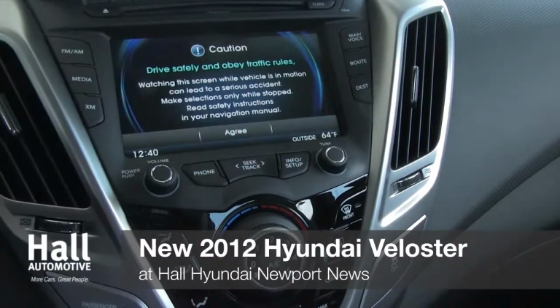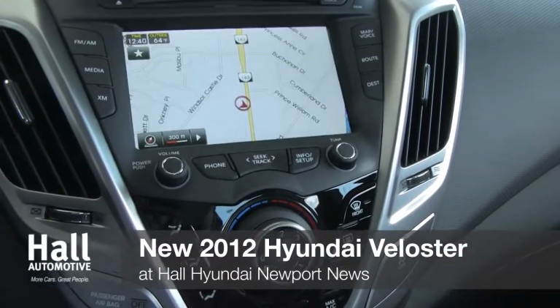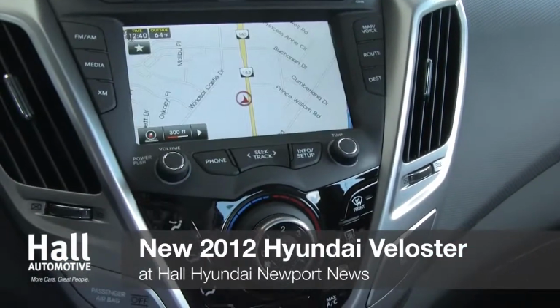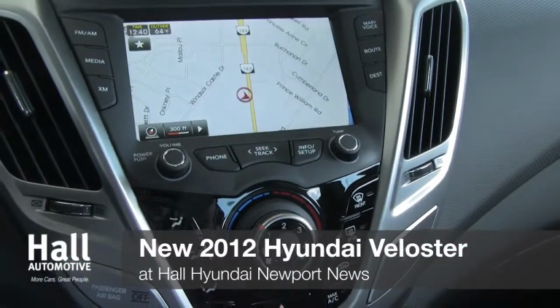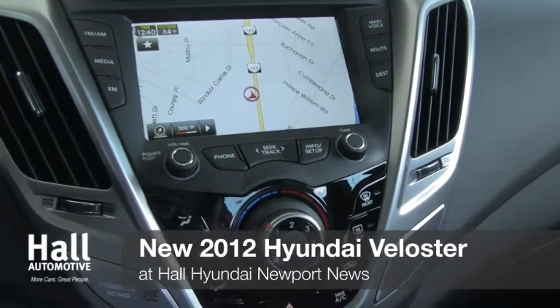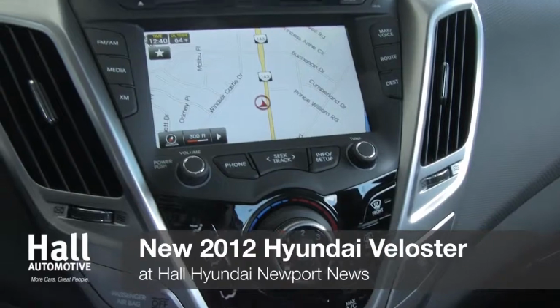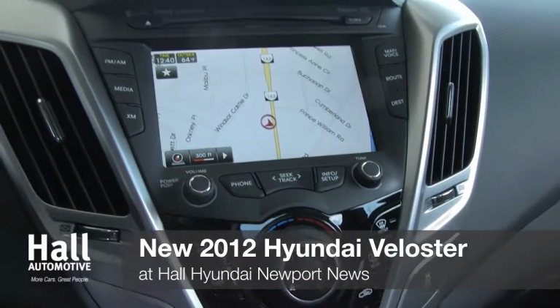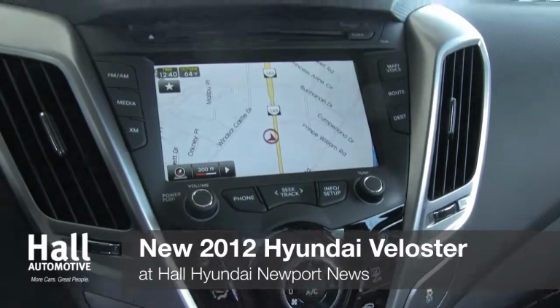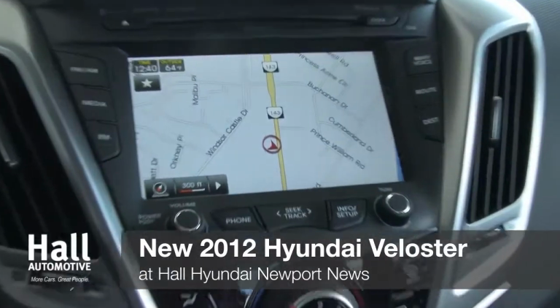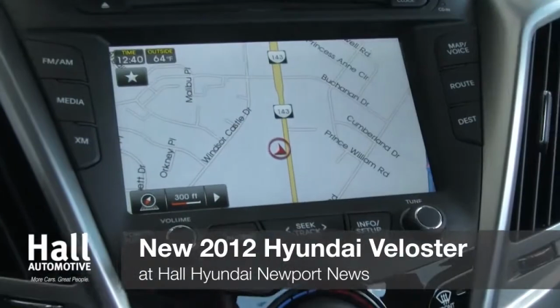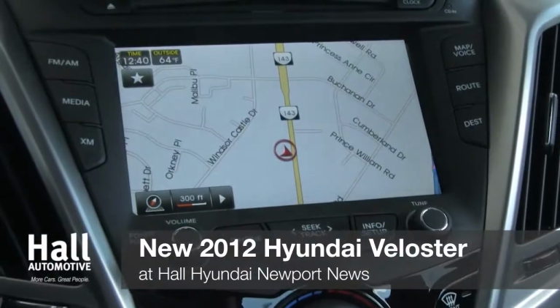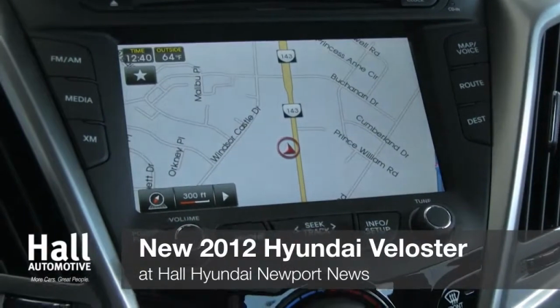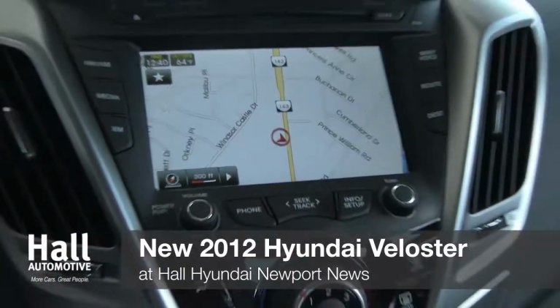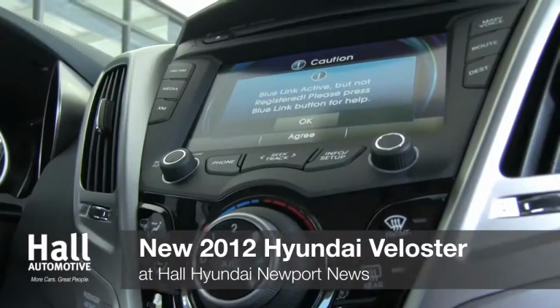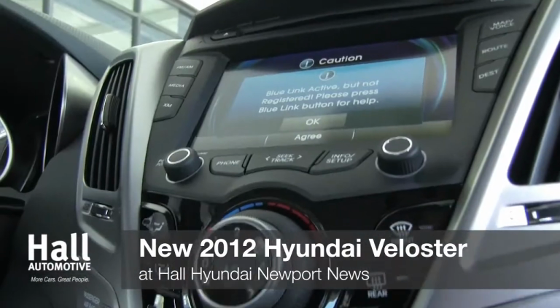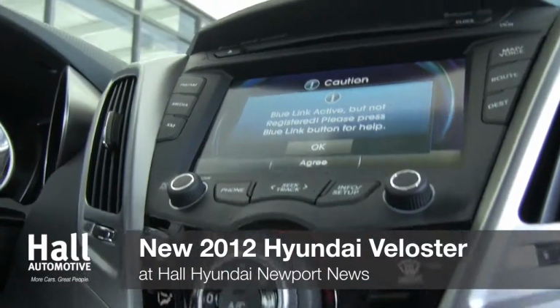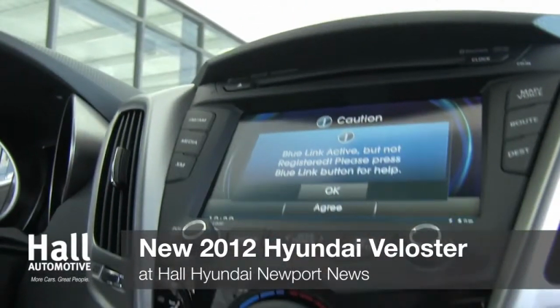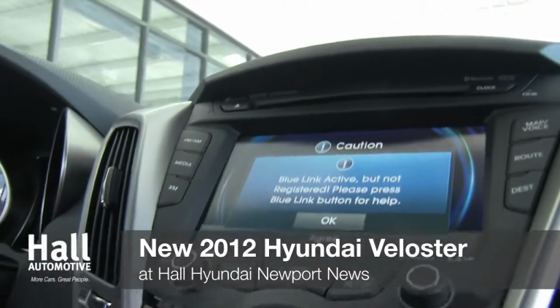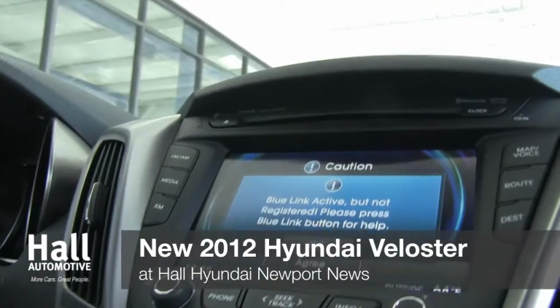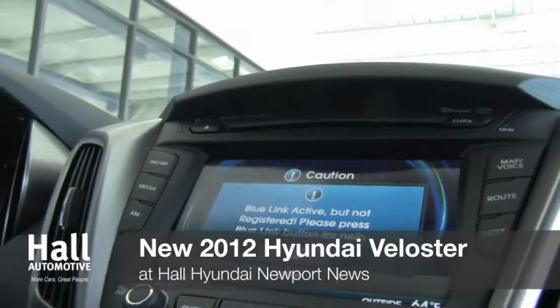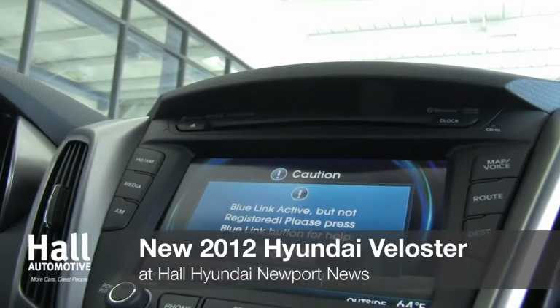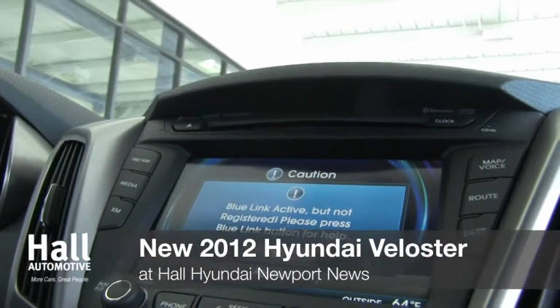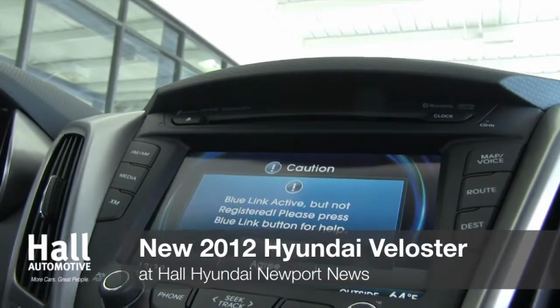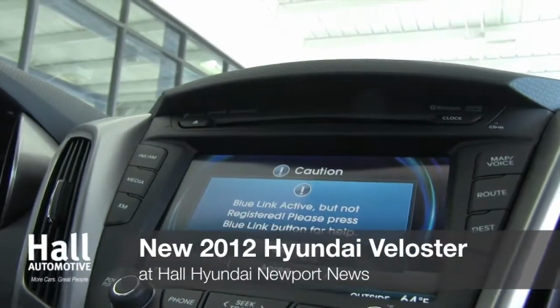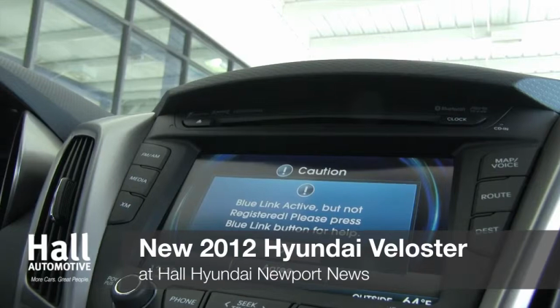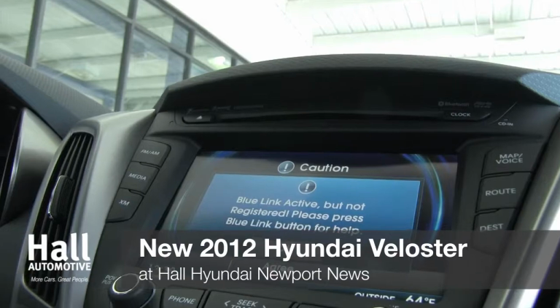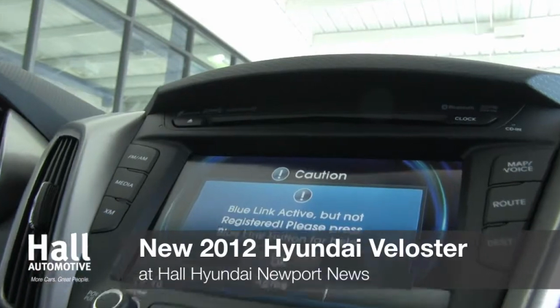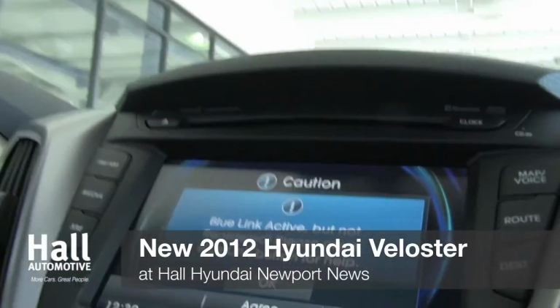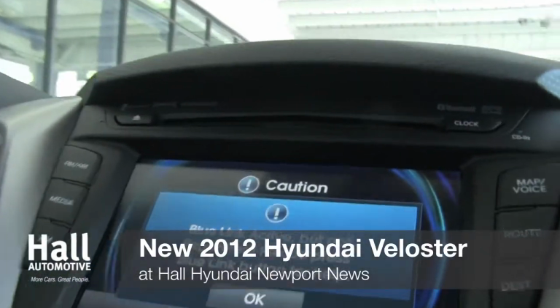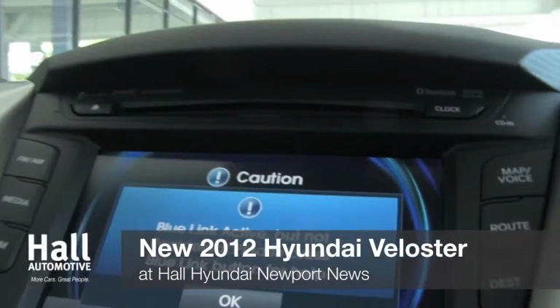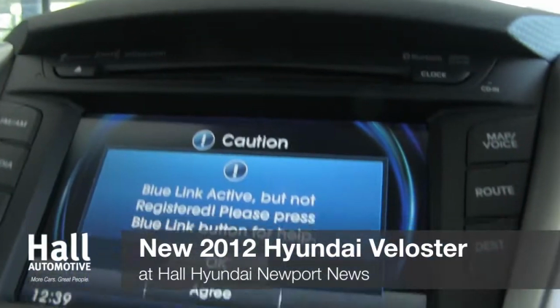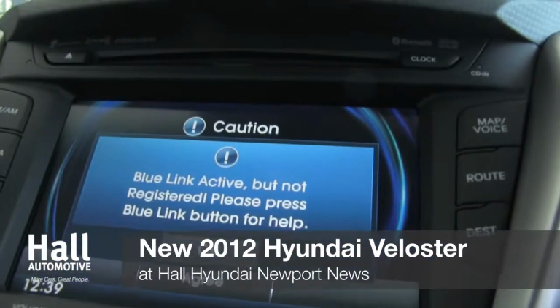Navigate, connect, and discover with the push of a button. Blue Link helps you discover points of interest, communicate with friends, and send for help in an emergency.